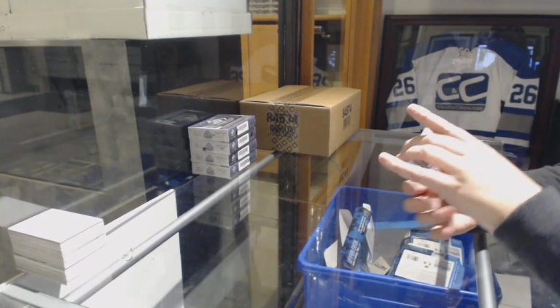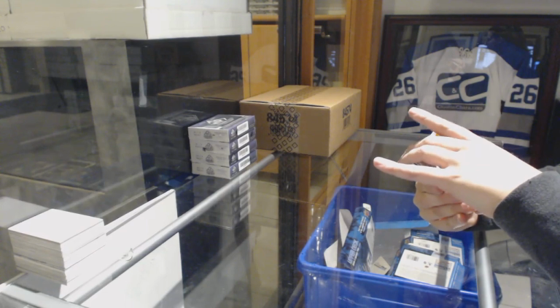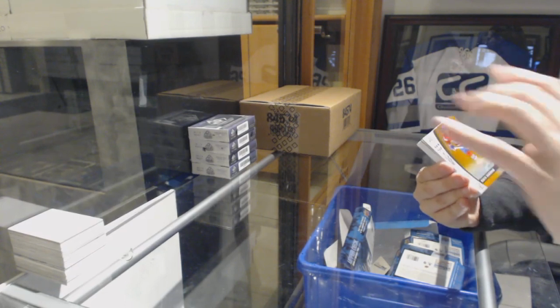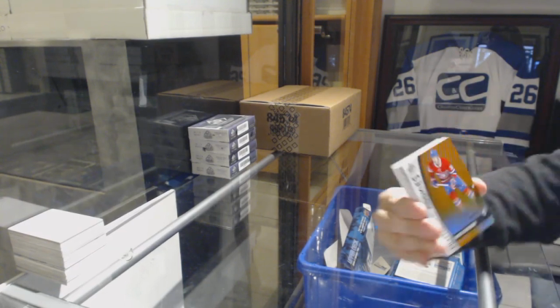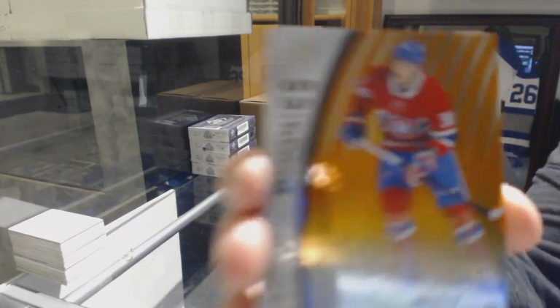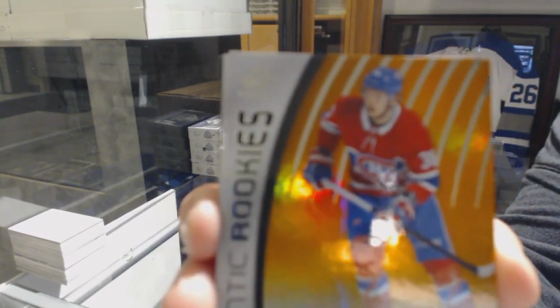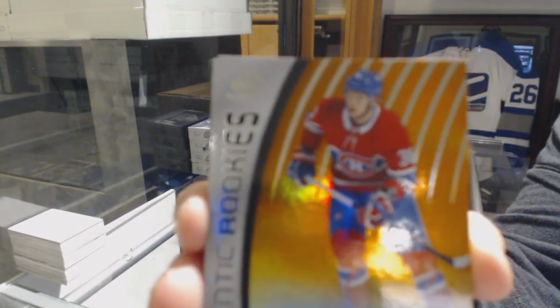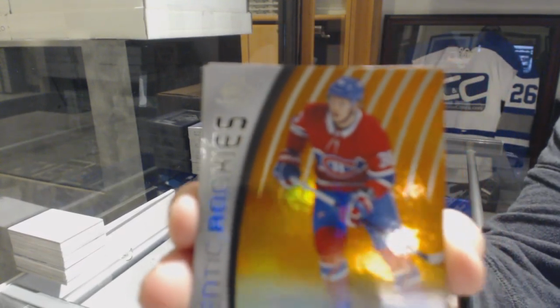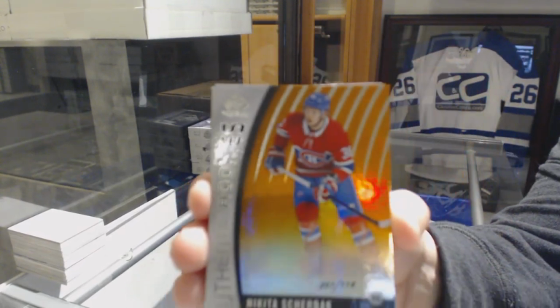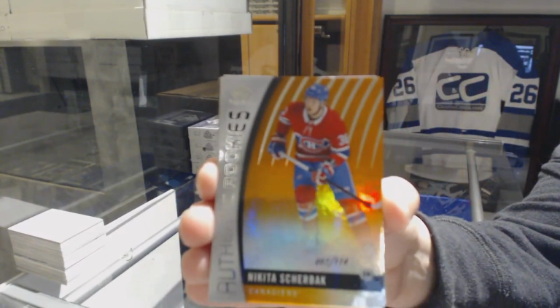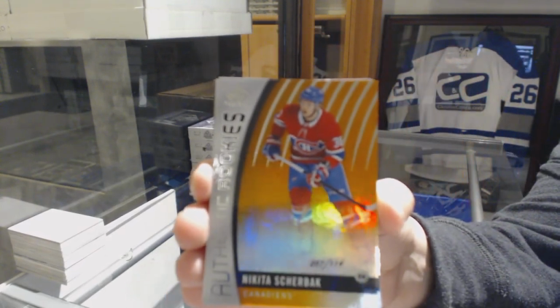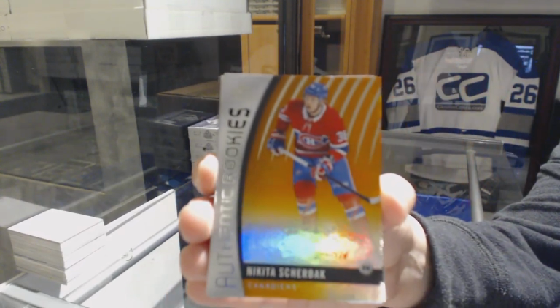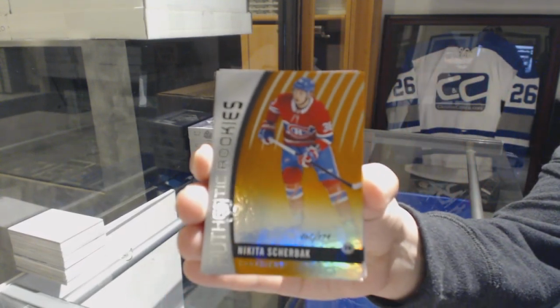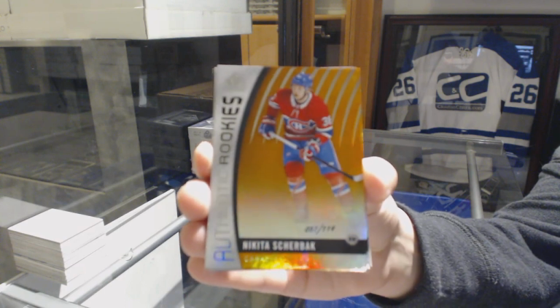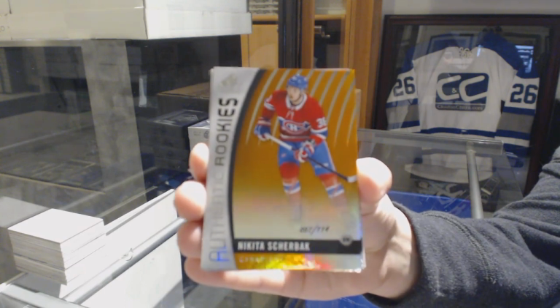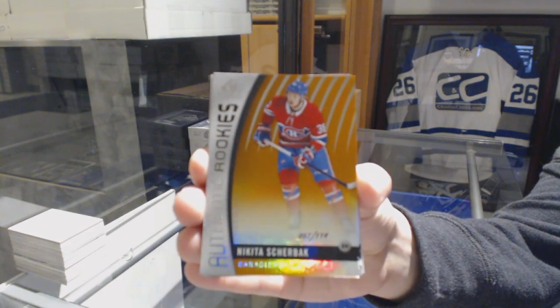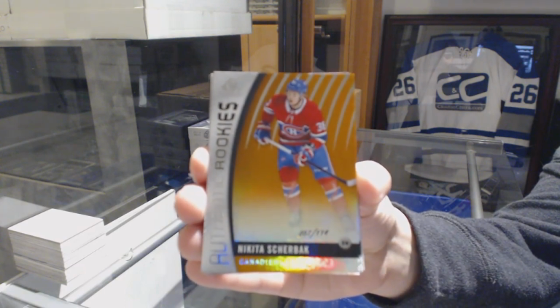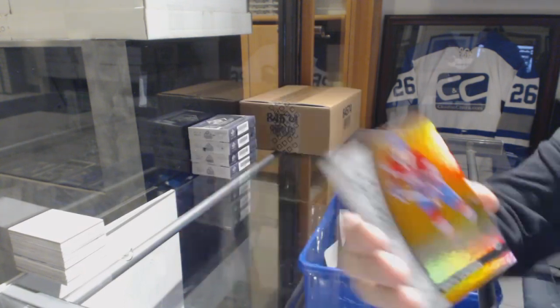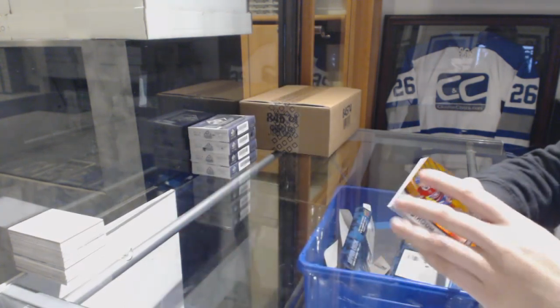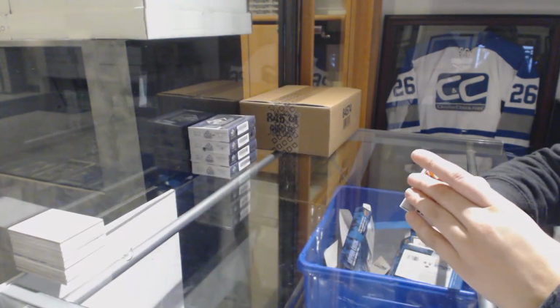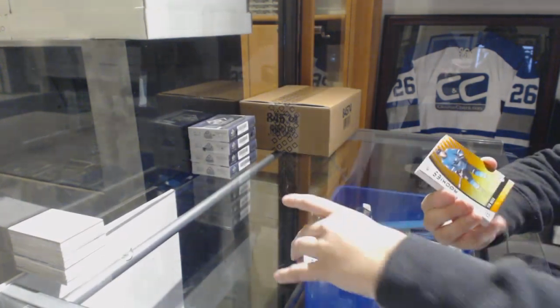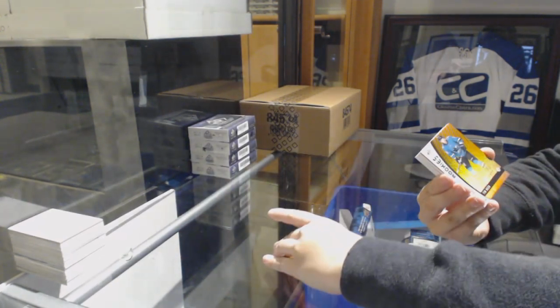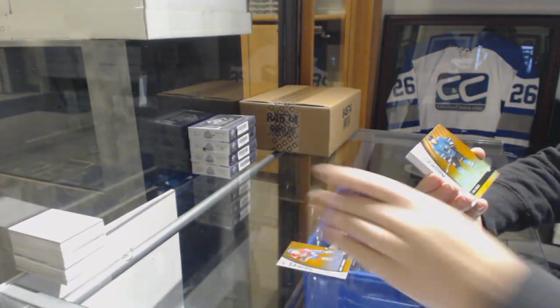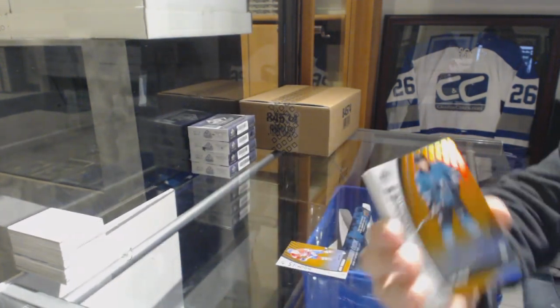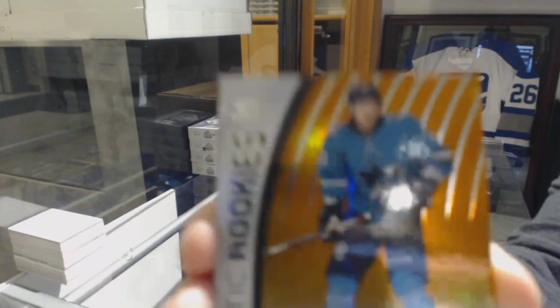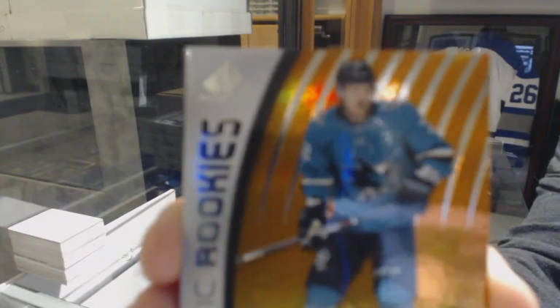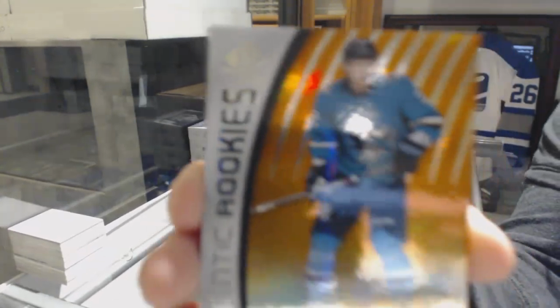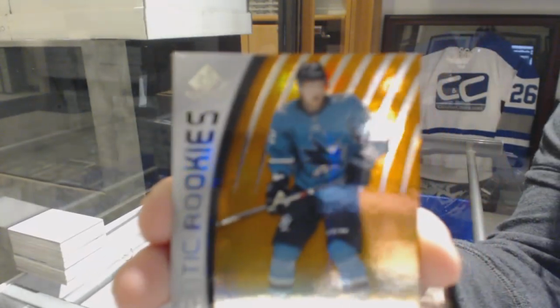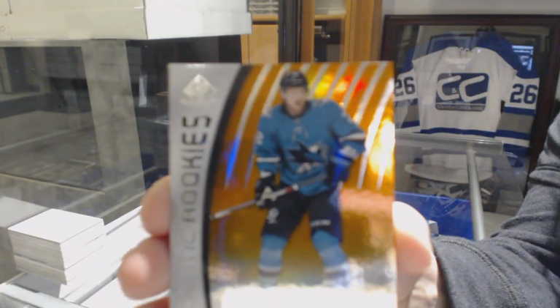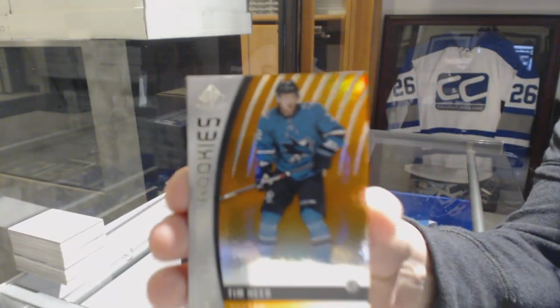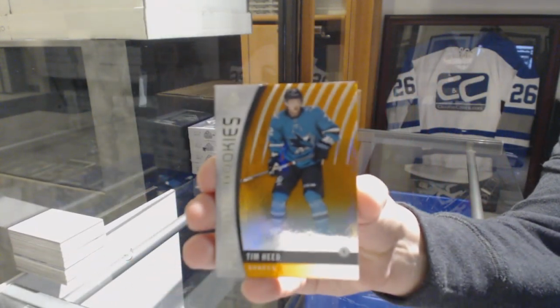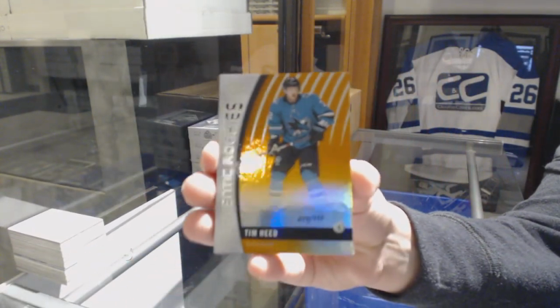We've got an Orange Rookie number 114 for the Montreal Canadiens, Nikita Sherbak. Orange Rookie number 2110 for the San Jose Sharks, Tim Heade.